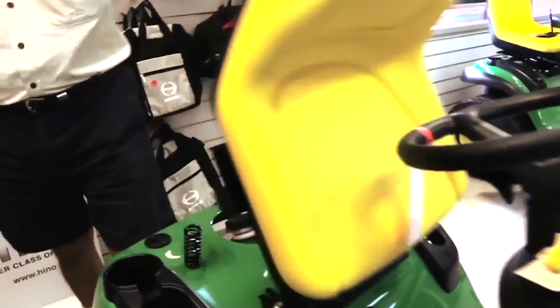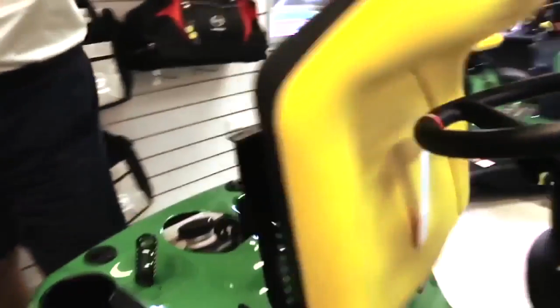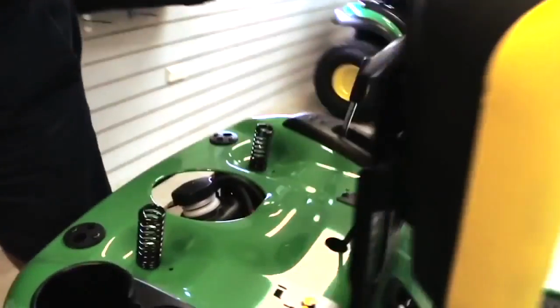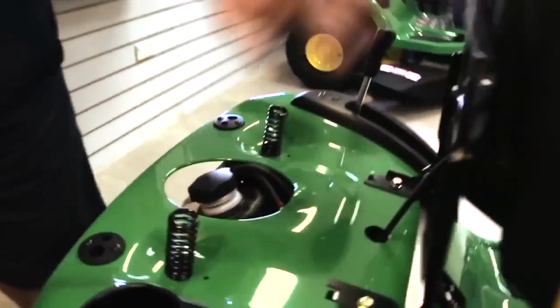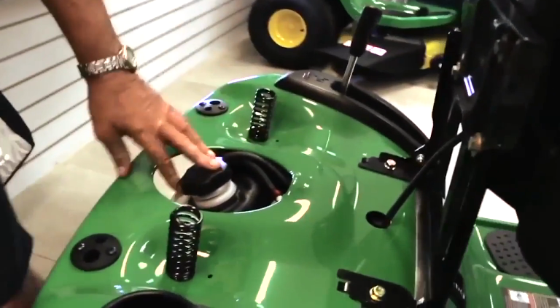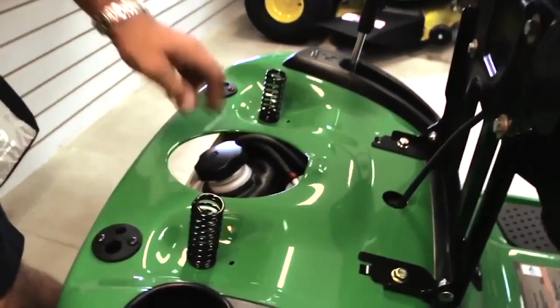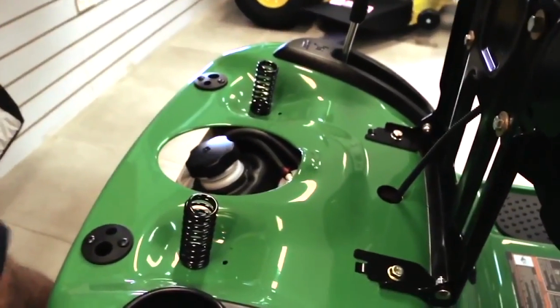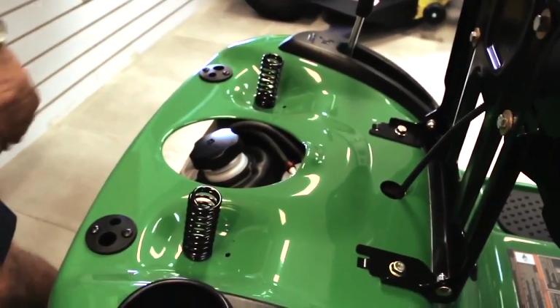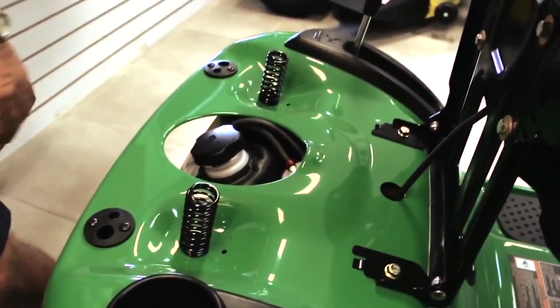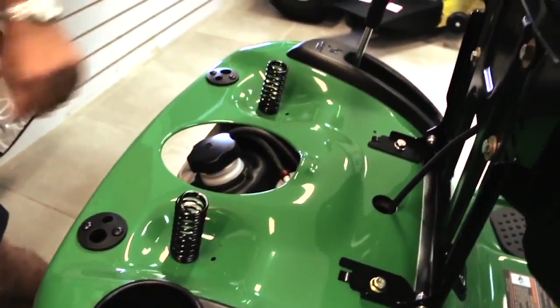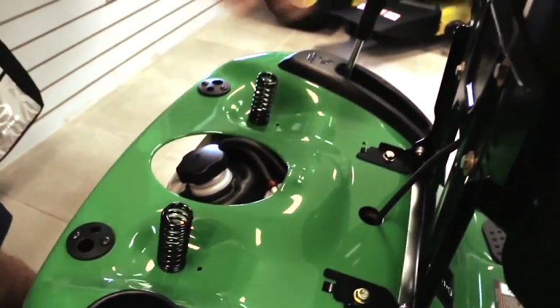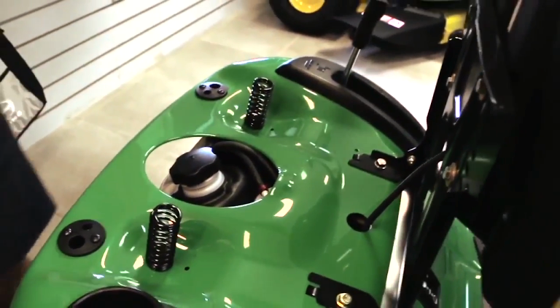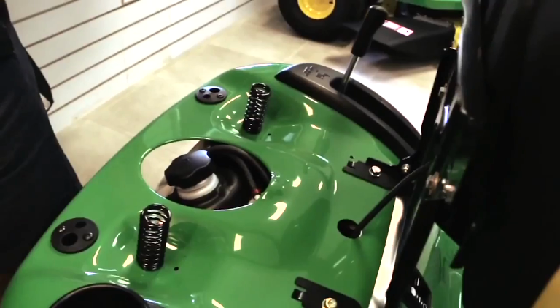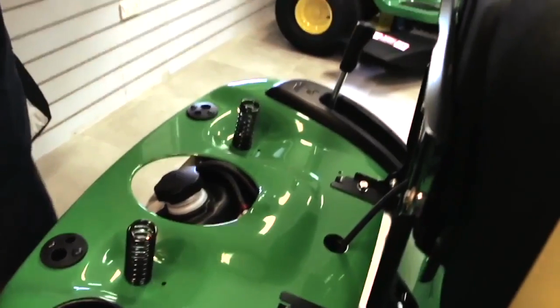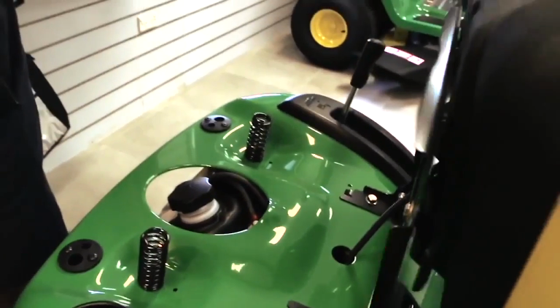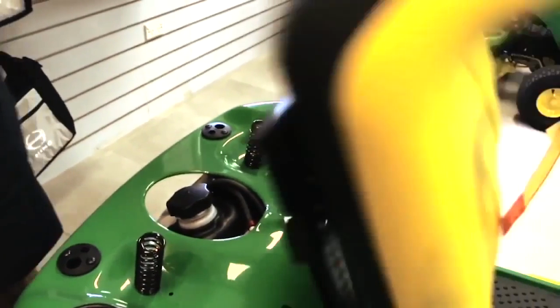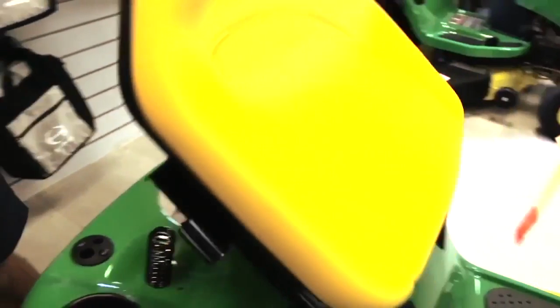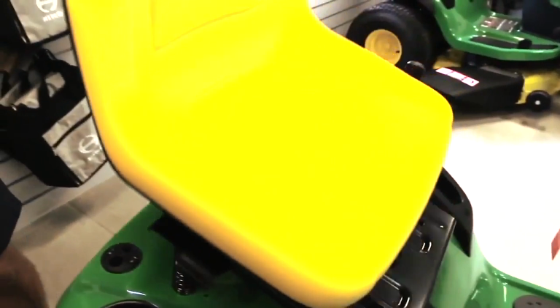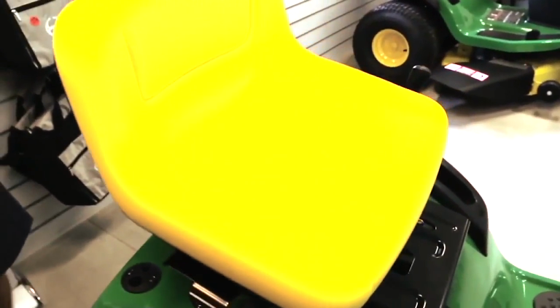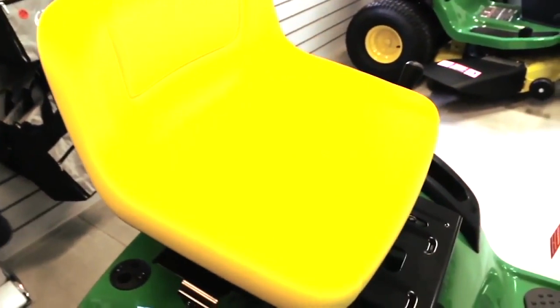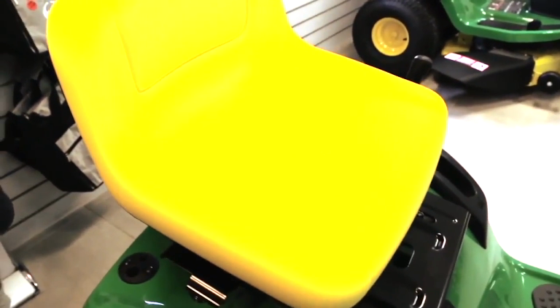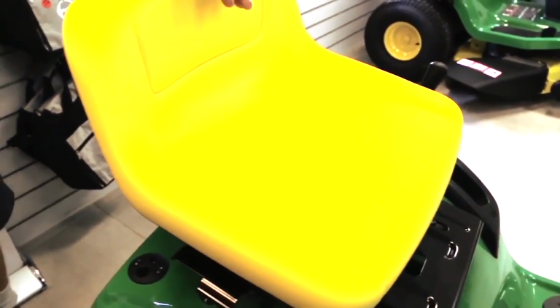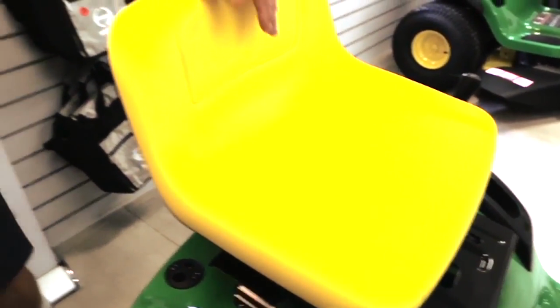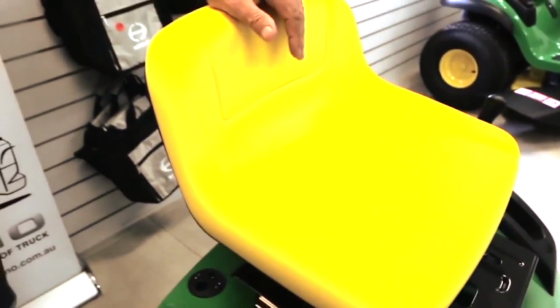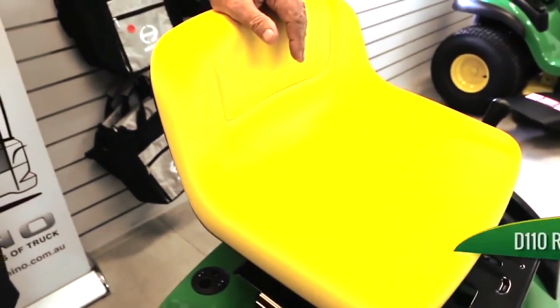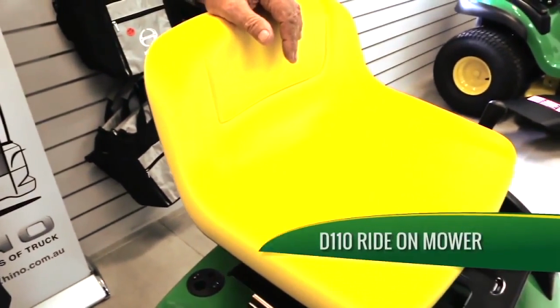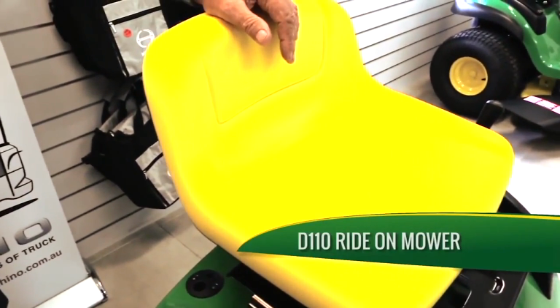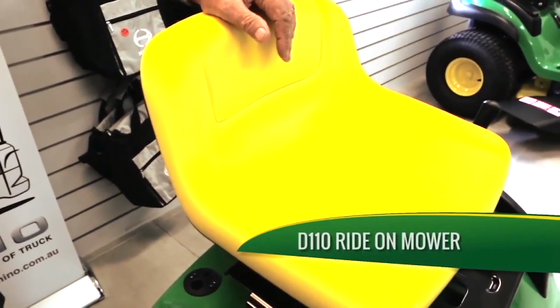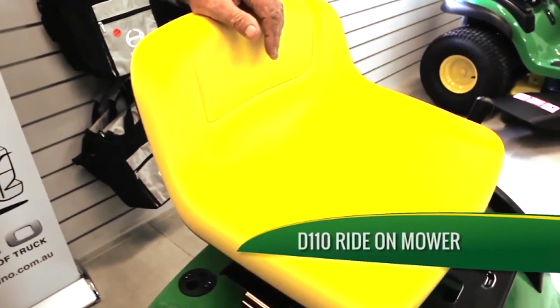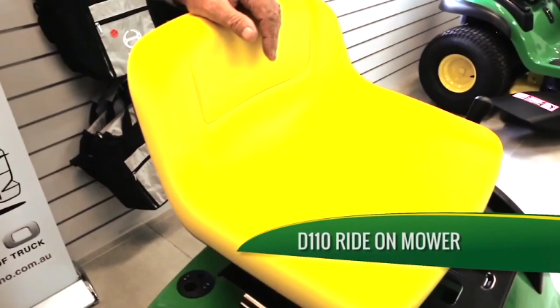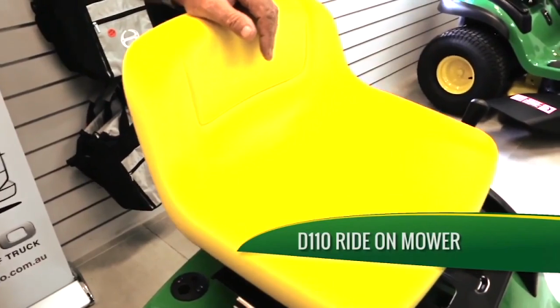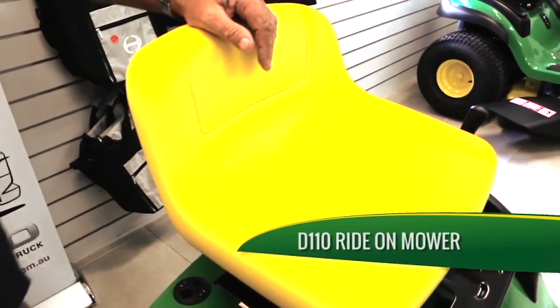And of course, under the seat you've got your fuel tank under there. Is this D110 model petrol or diesel, or just petrol? Just petrol.